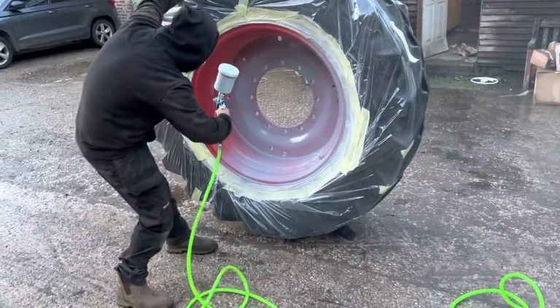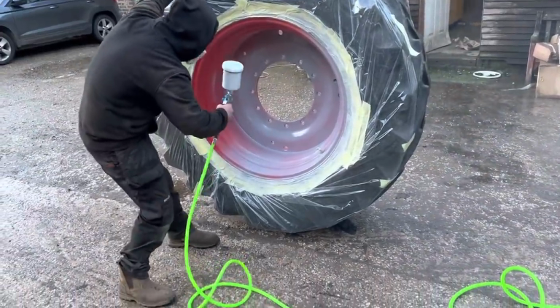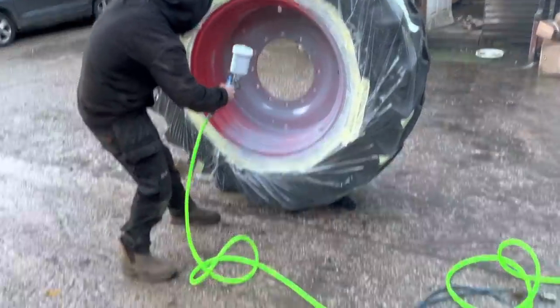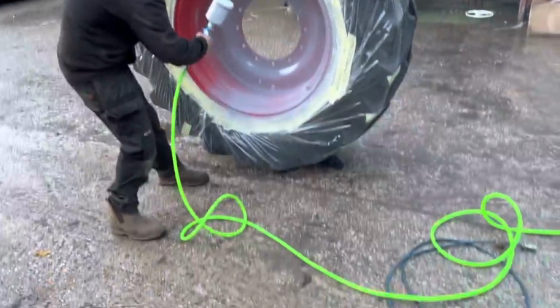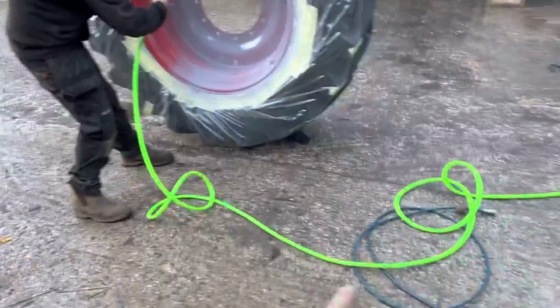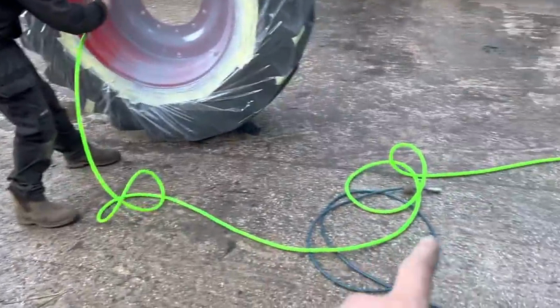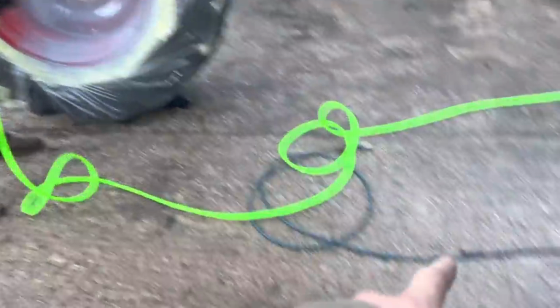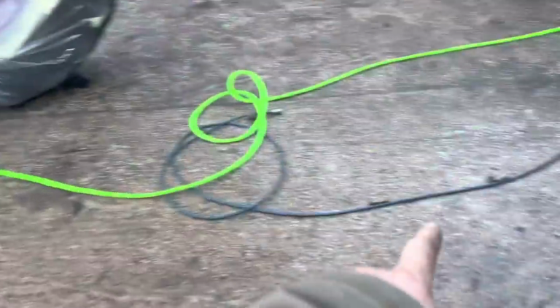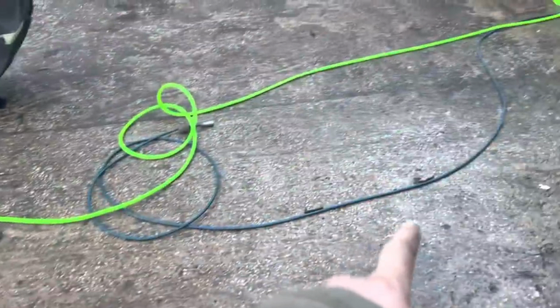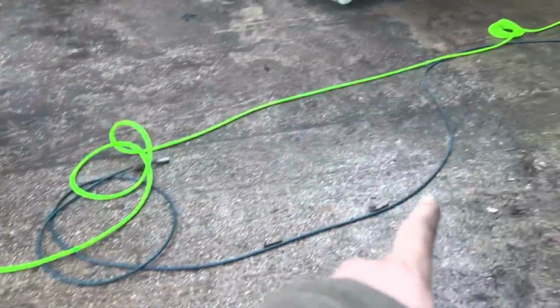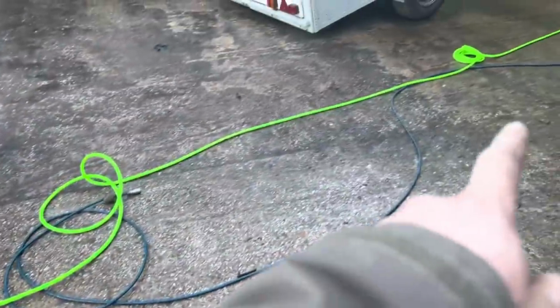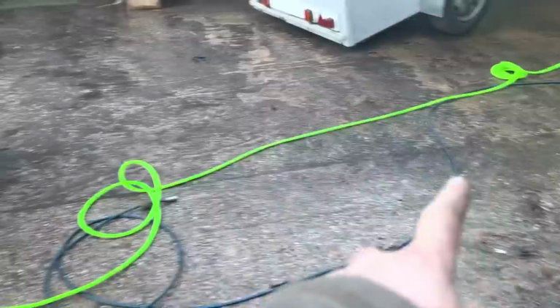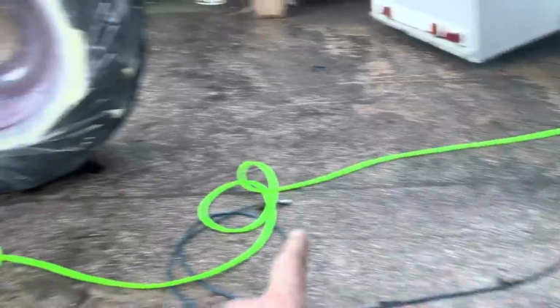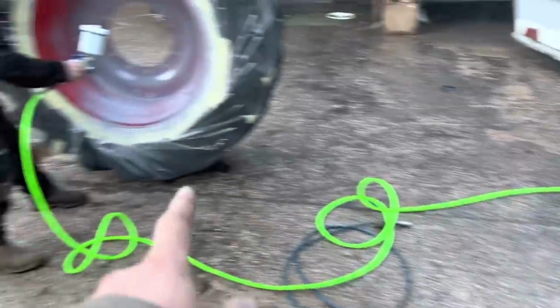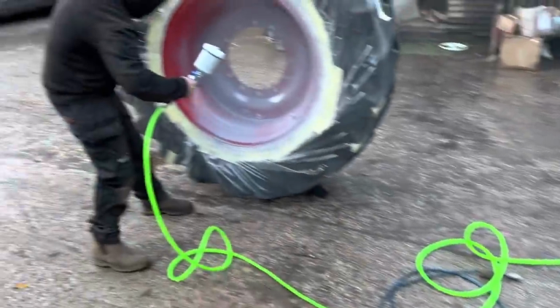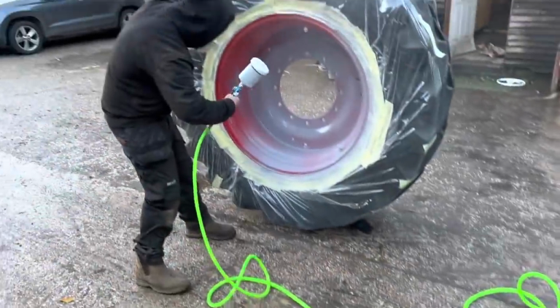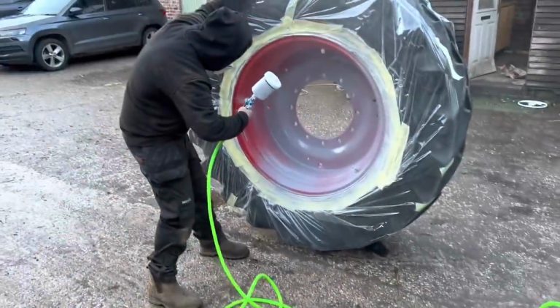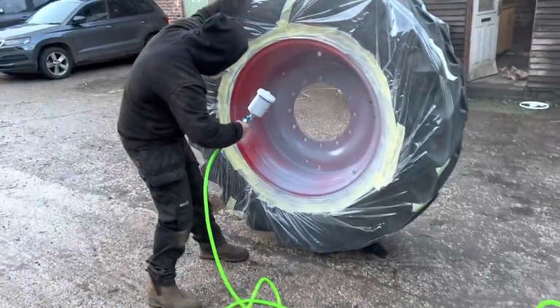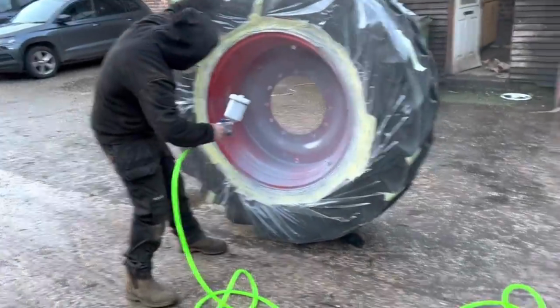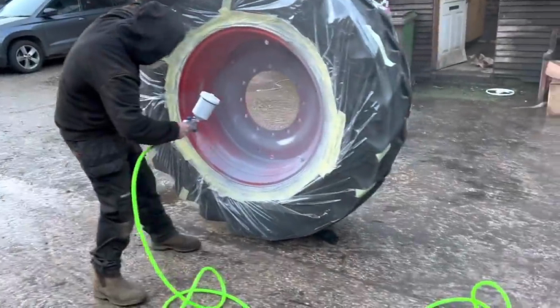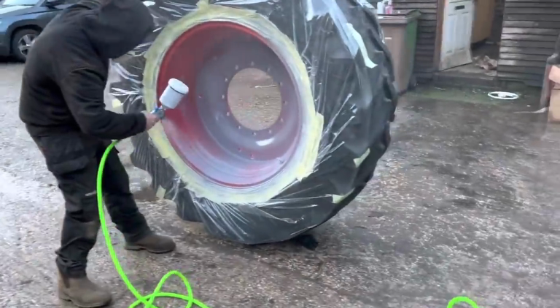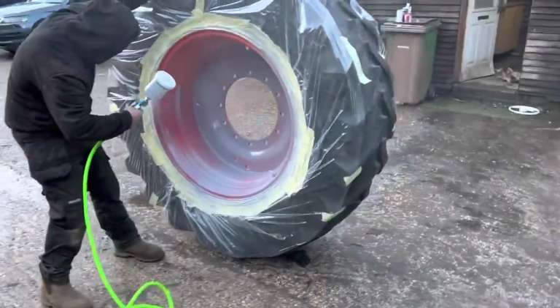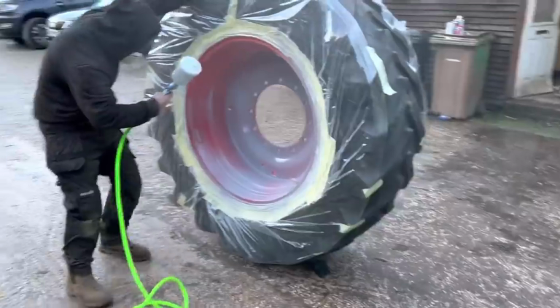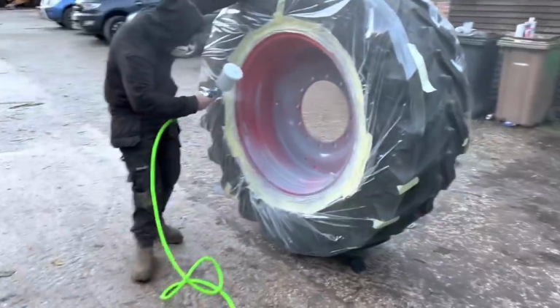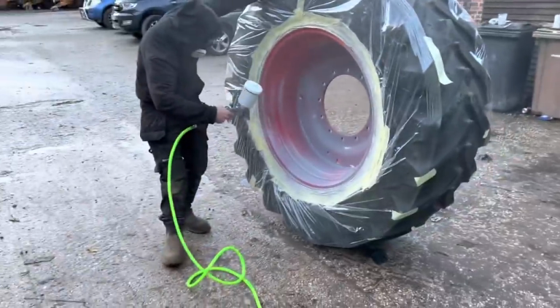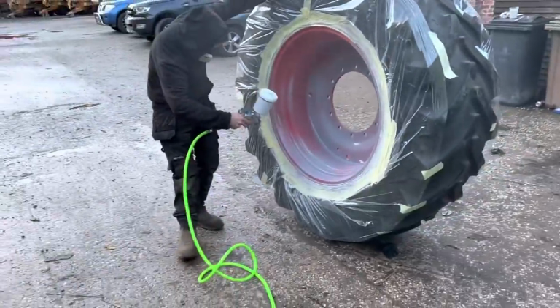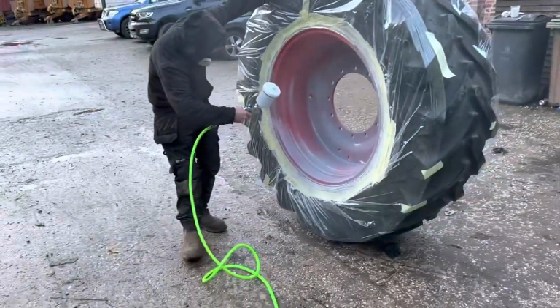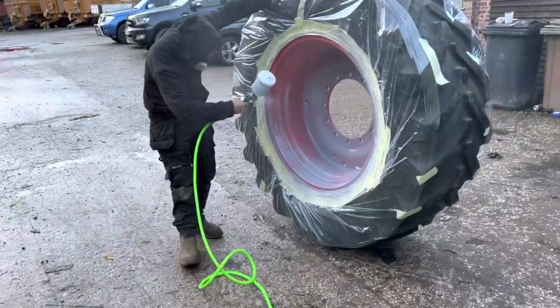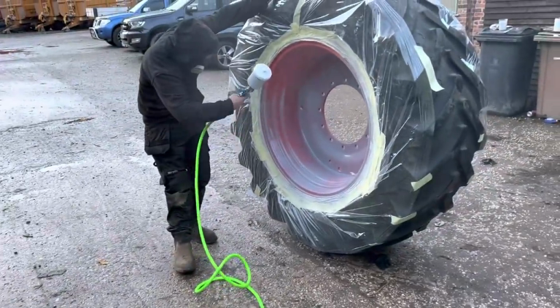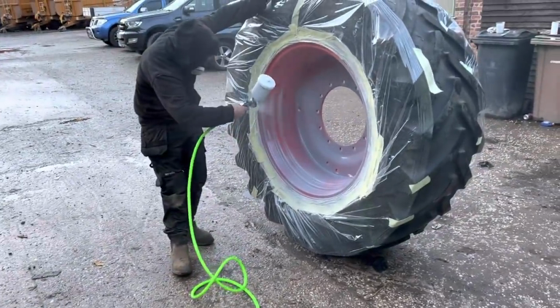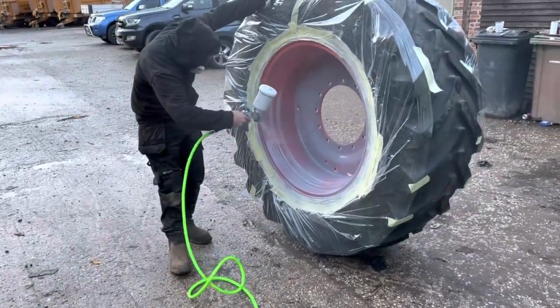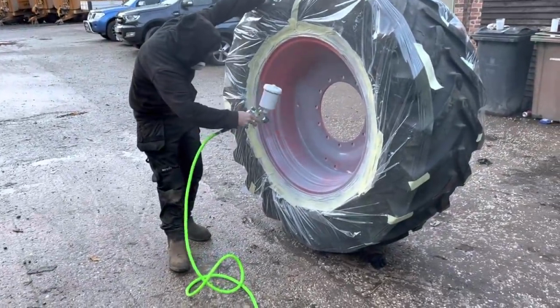Luckily we had a spare hose because that blue one's just full of moisture and it's causing problems with the paint. I'm just putting the primer on now.